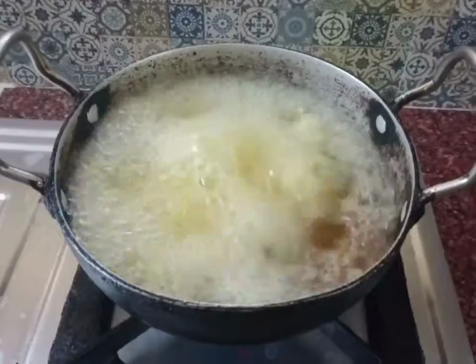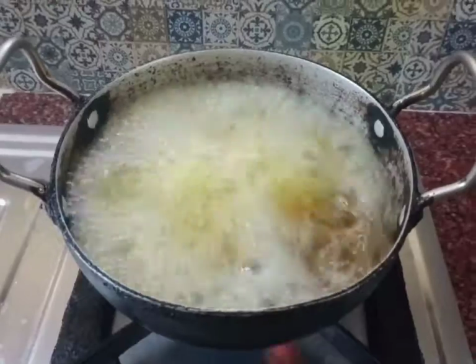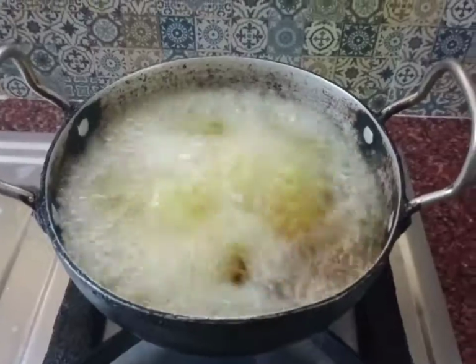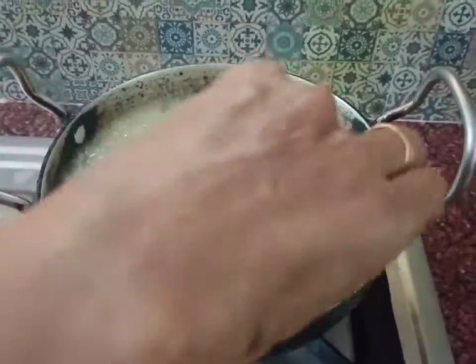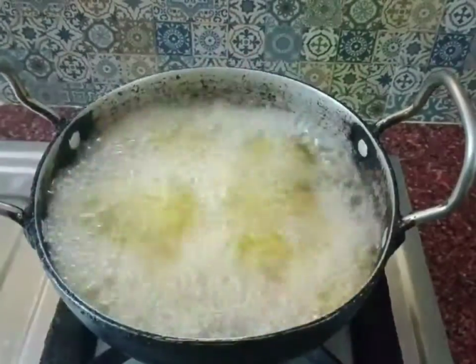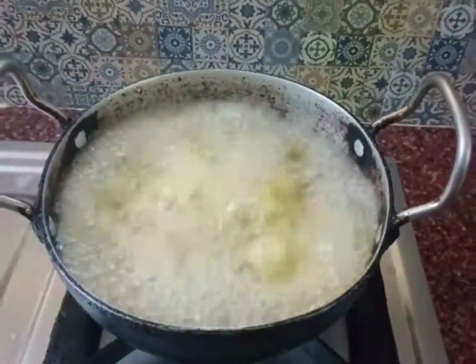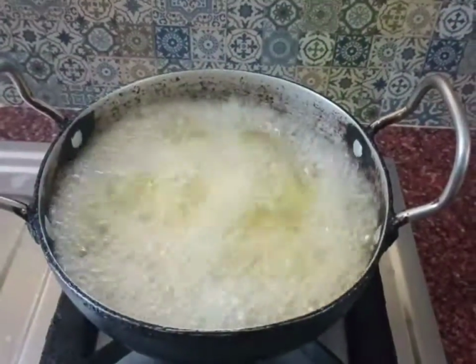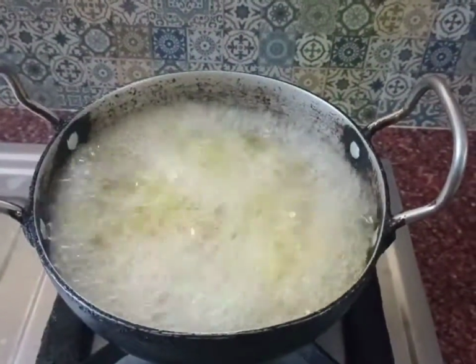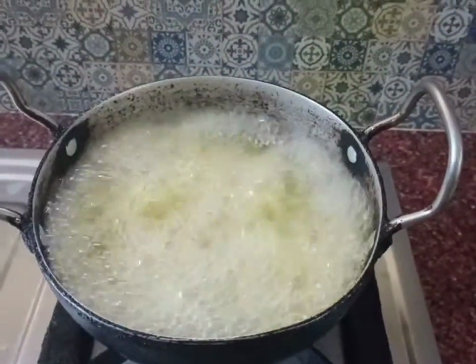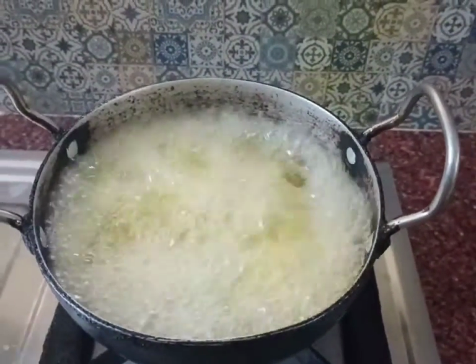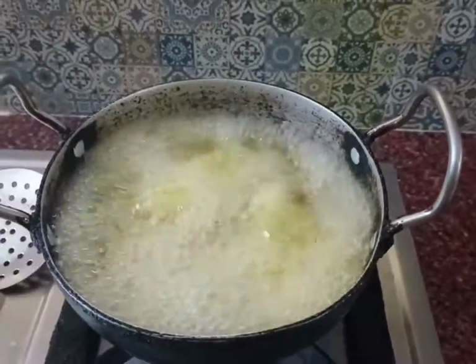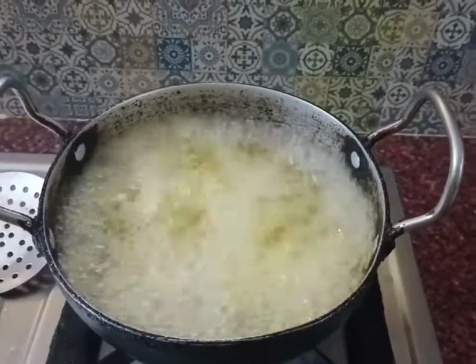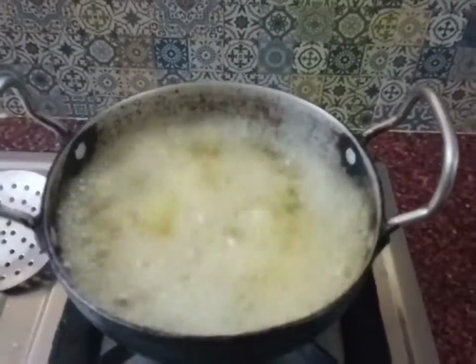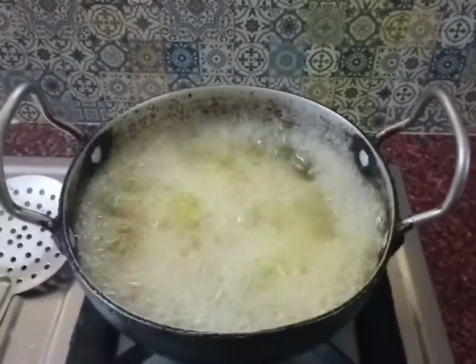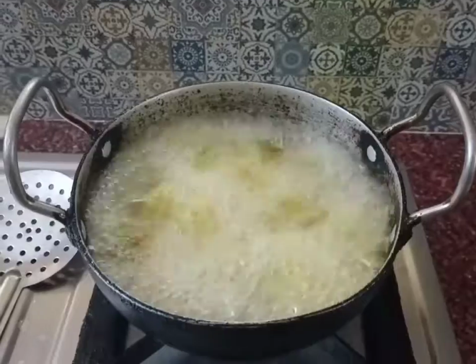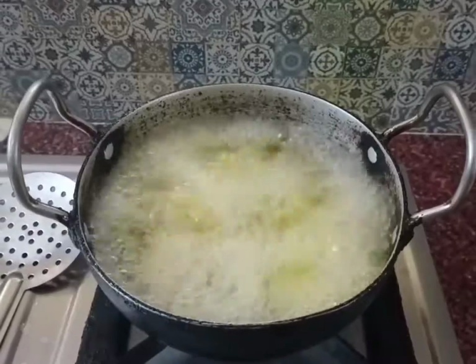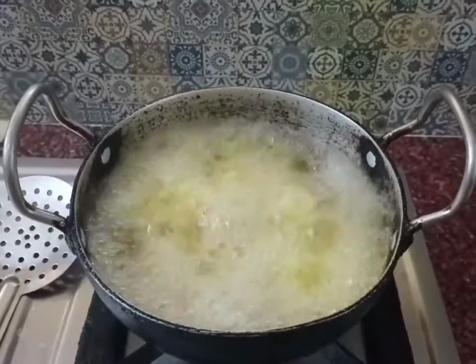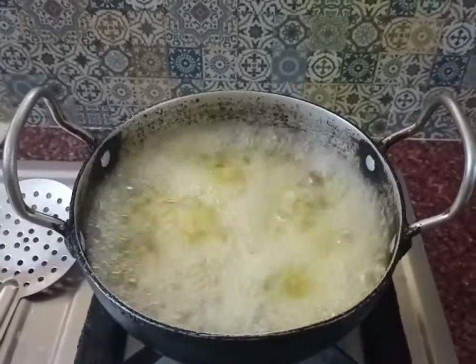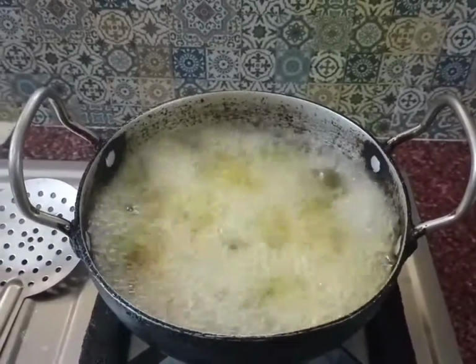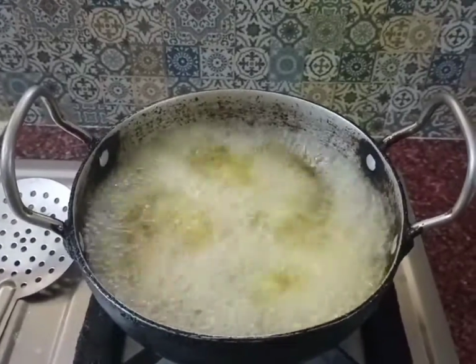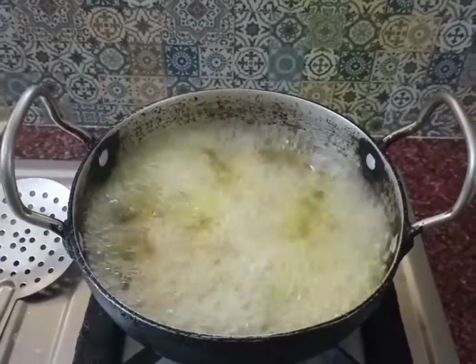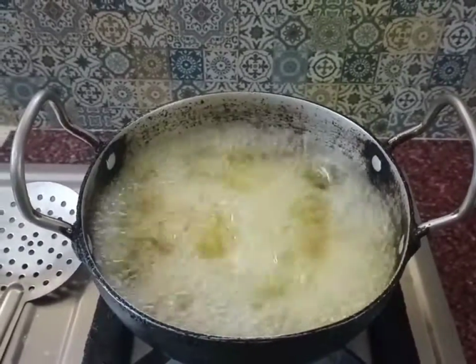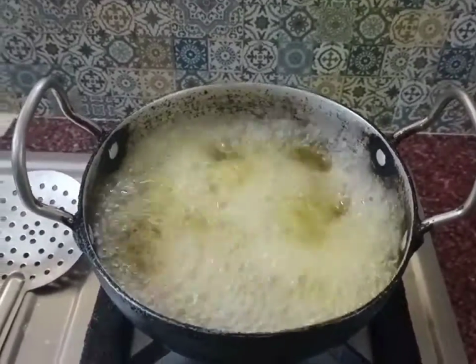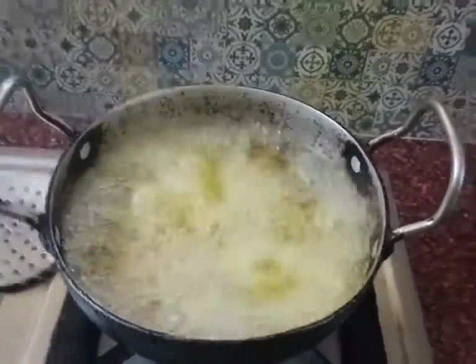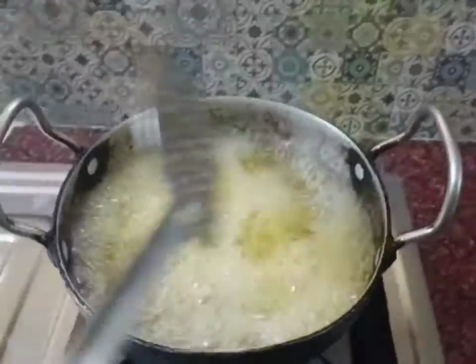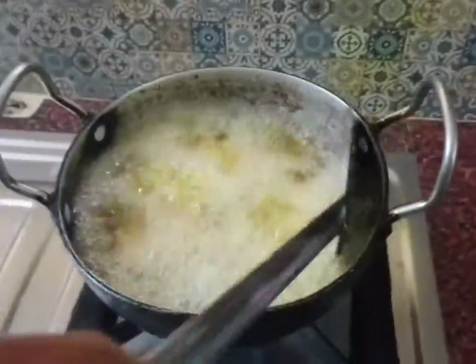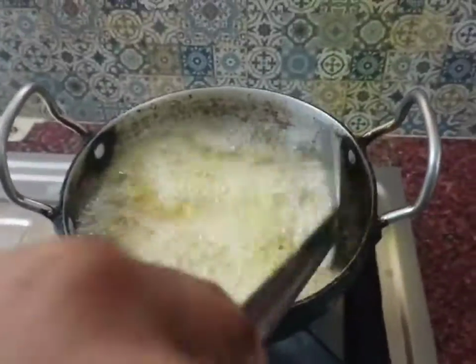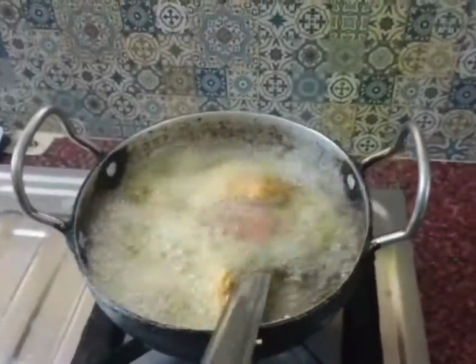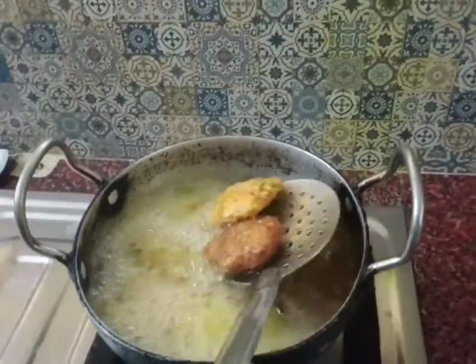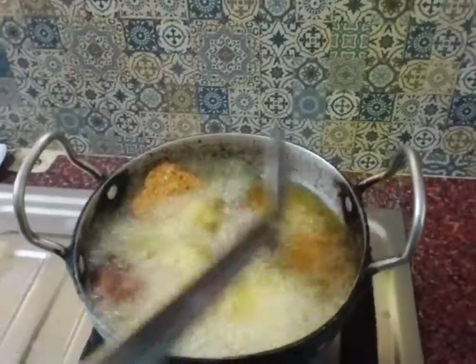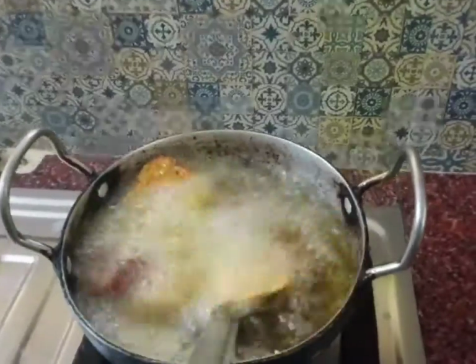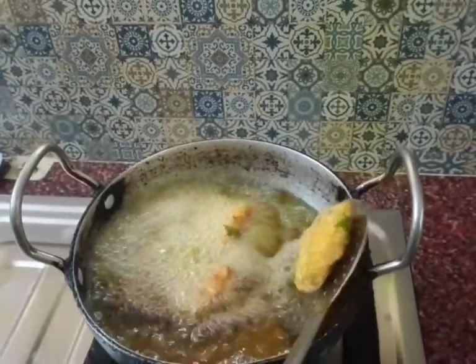If you want, you can add all the vegetables — cabbage and onions — so you can include more vegetables if you like. Let's taste a little bit.